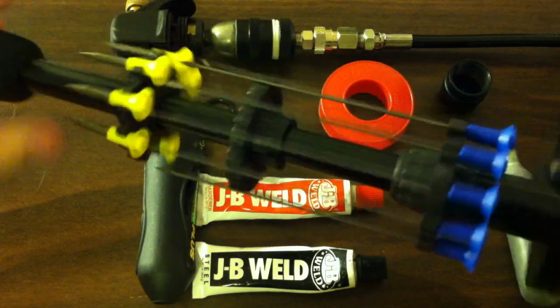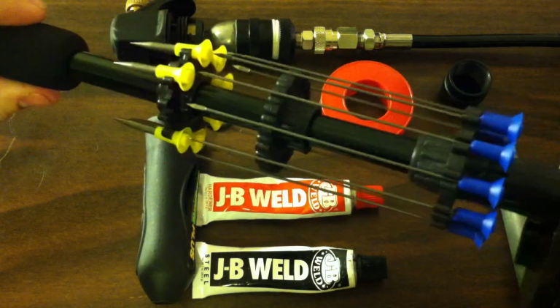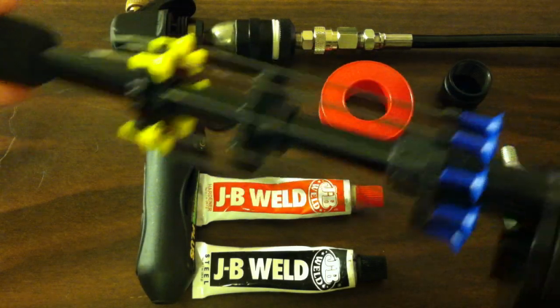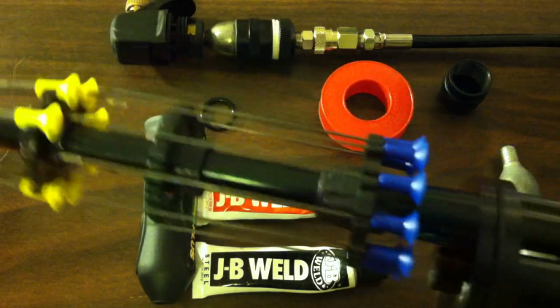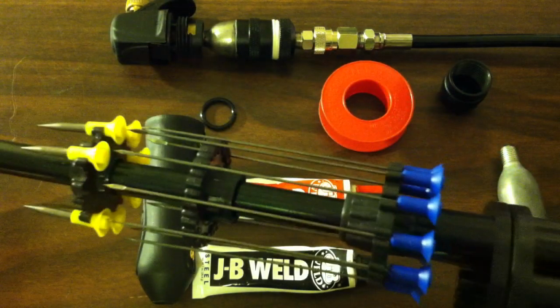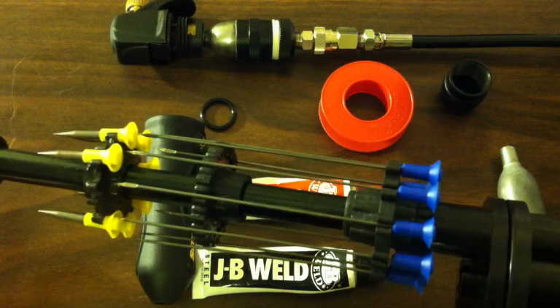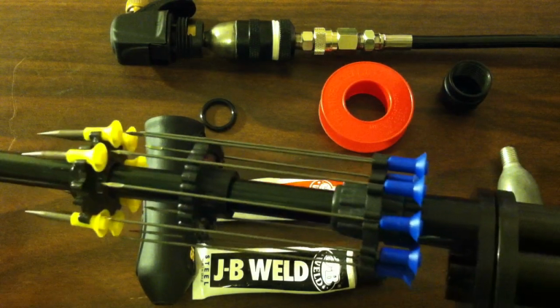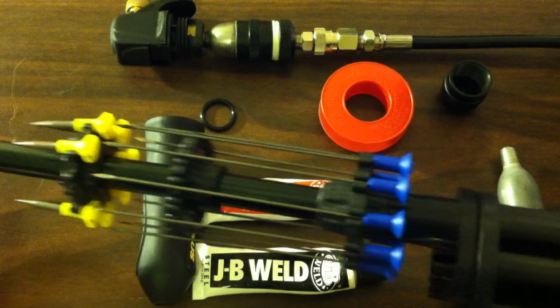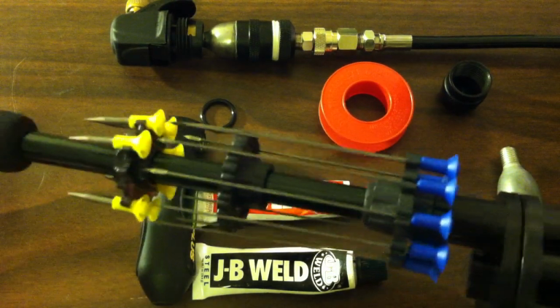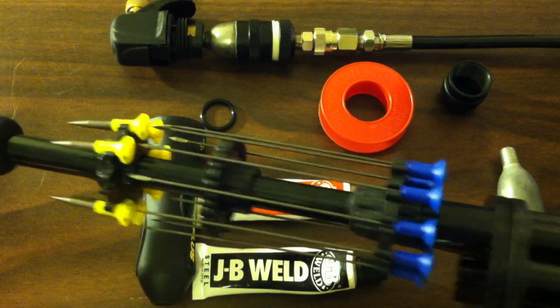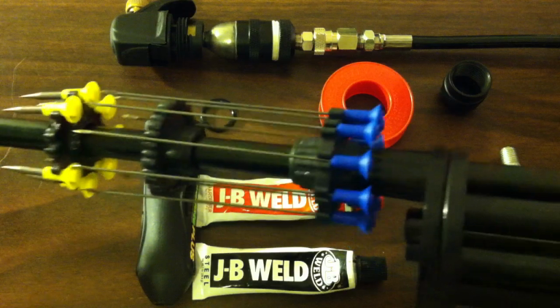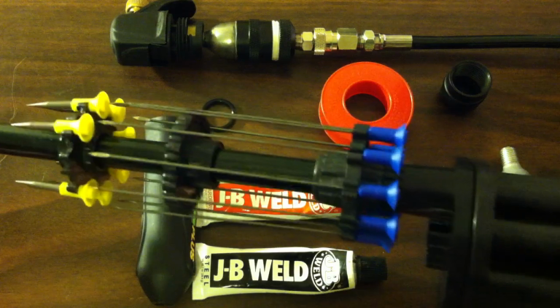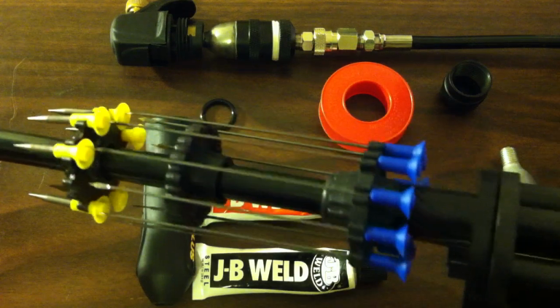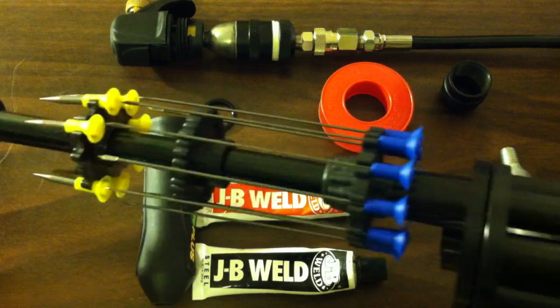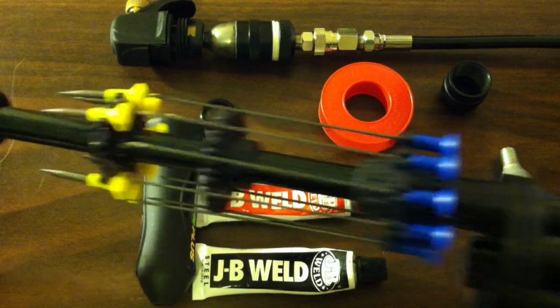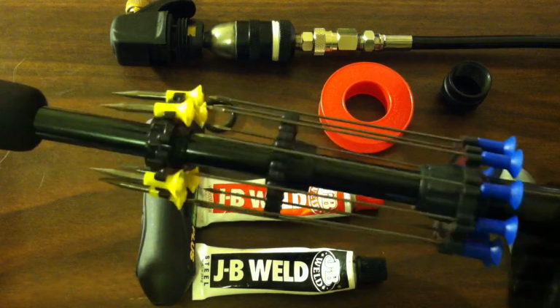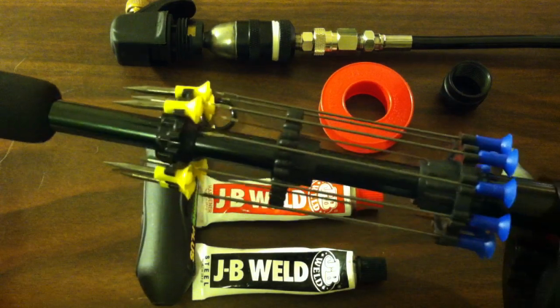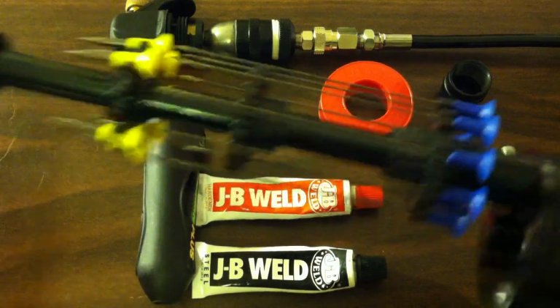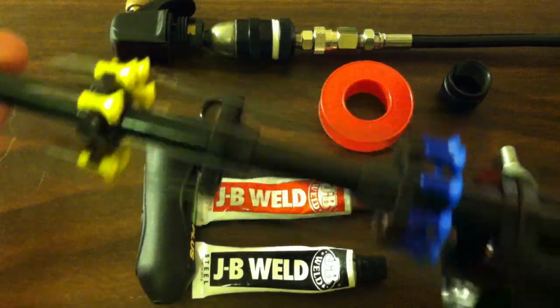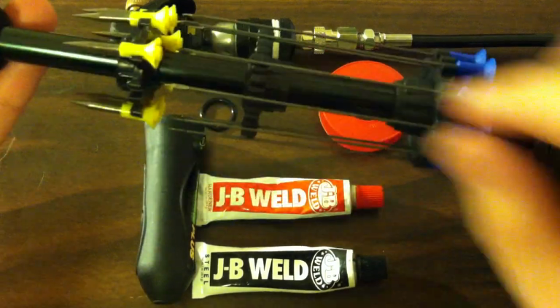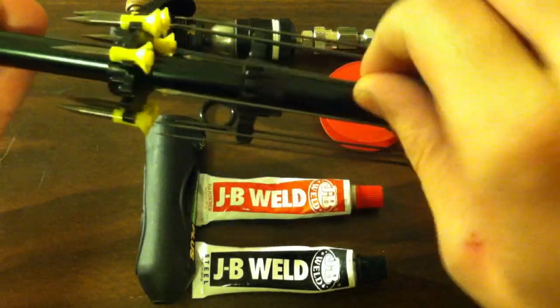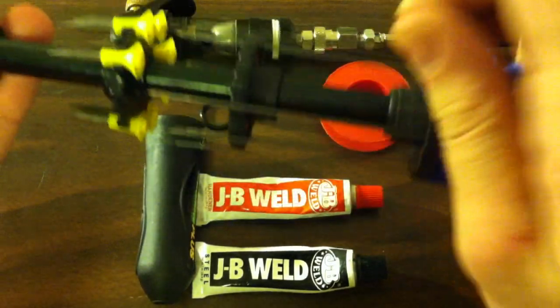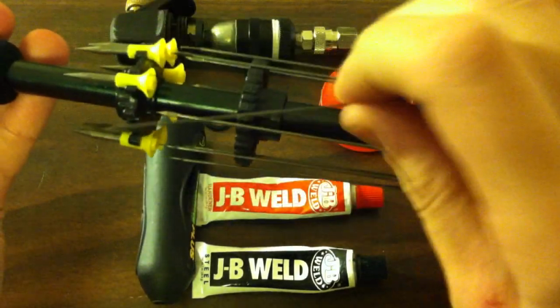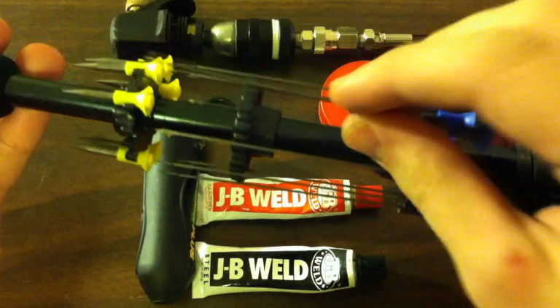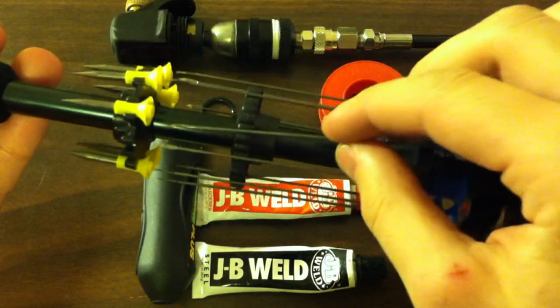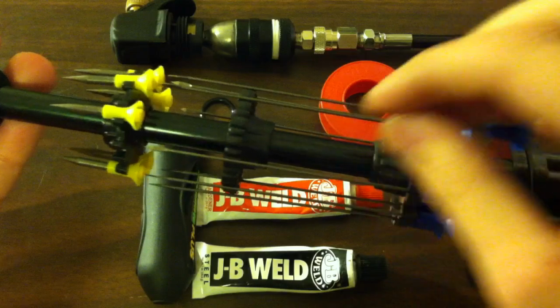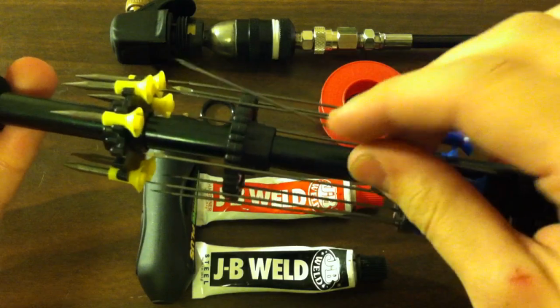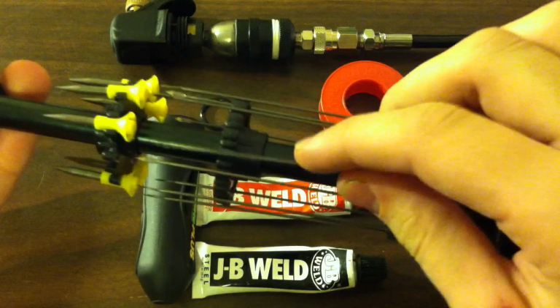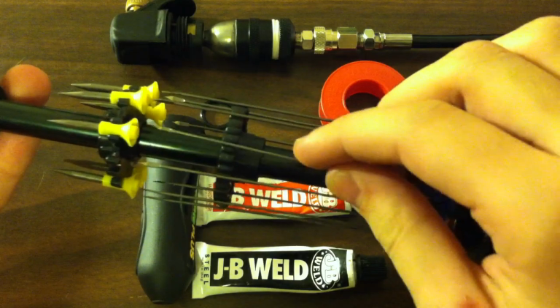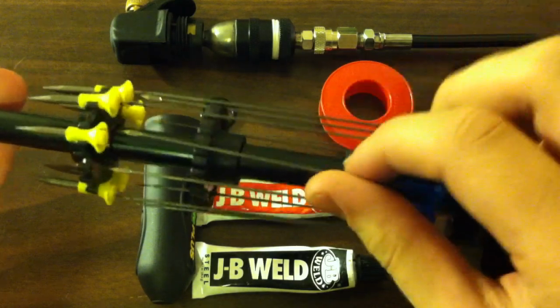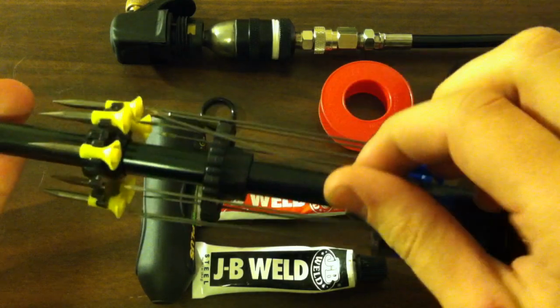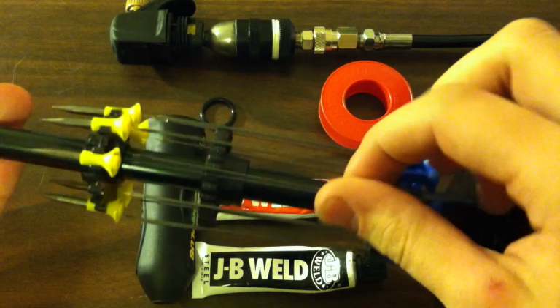I want to make a clip system for blowgun needles and then make something like a needler or a spiker from the Halo series that would shoot these at a really high velocity and a really high rate. I think that would be really awesome to see.